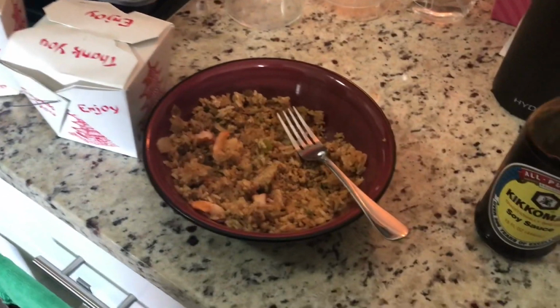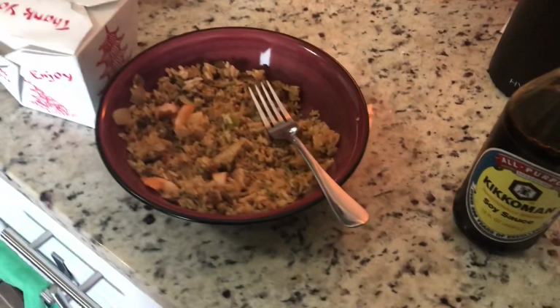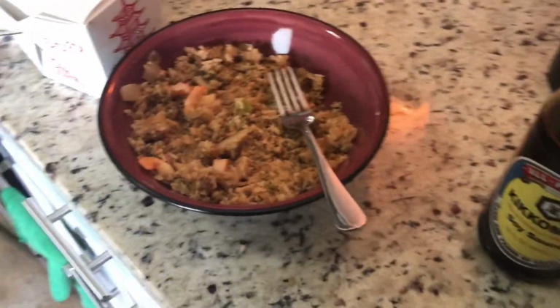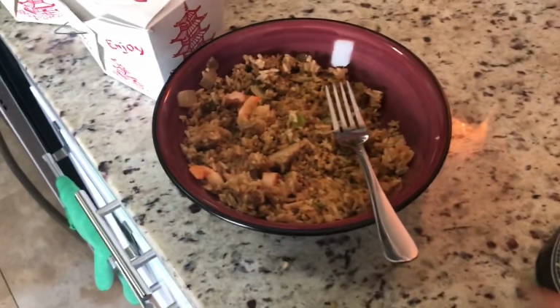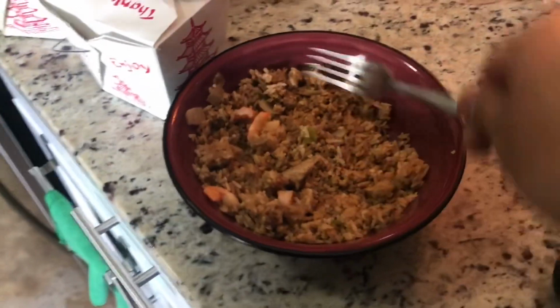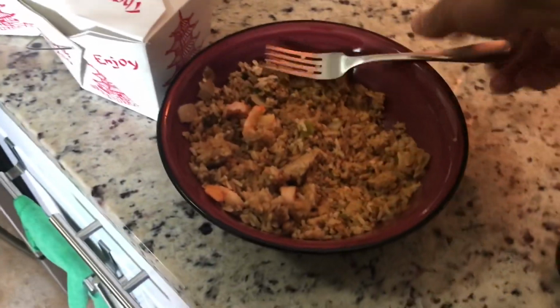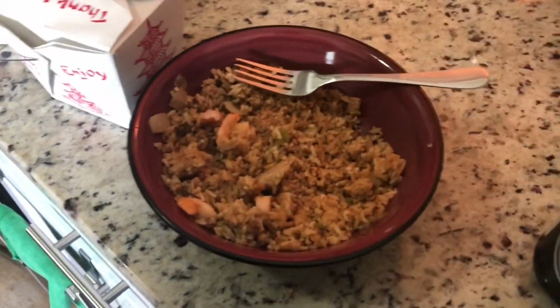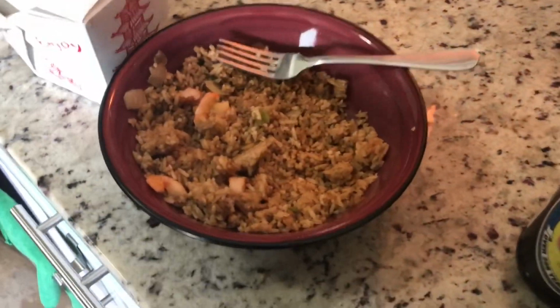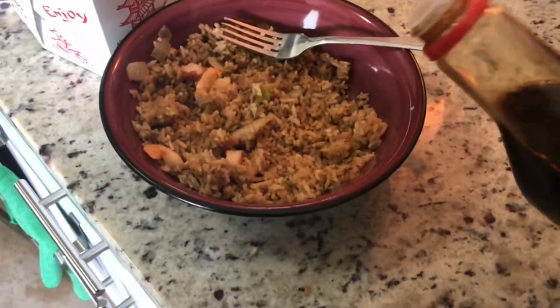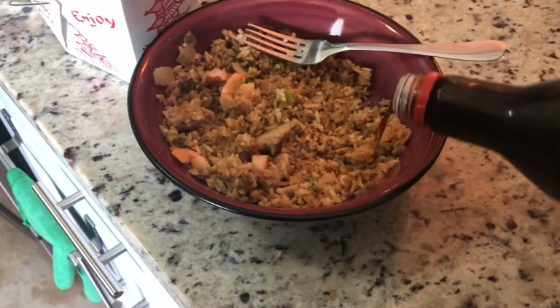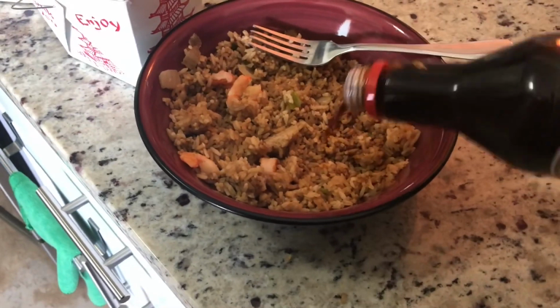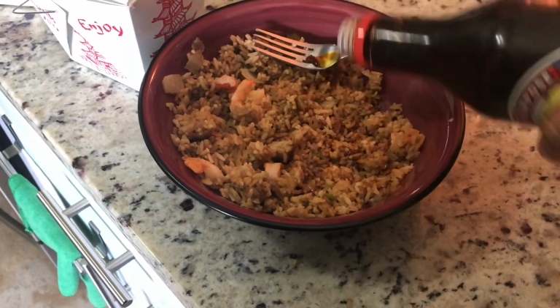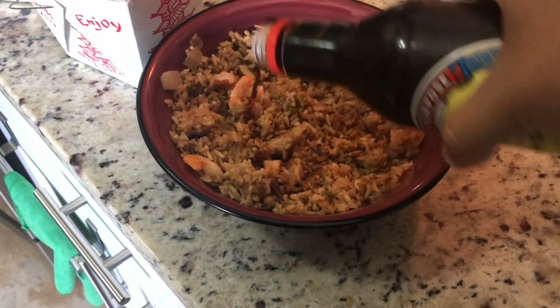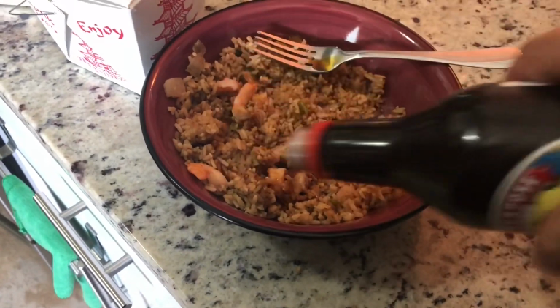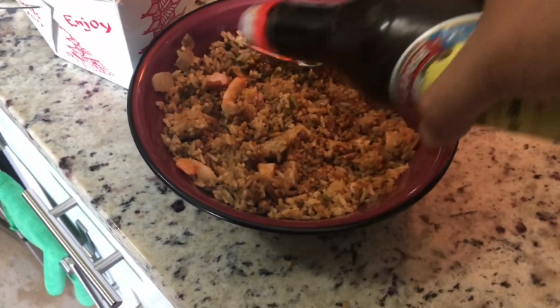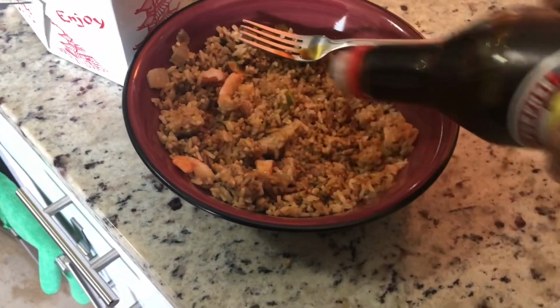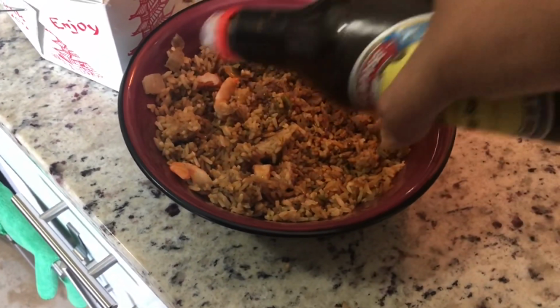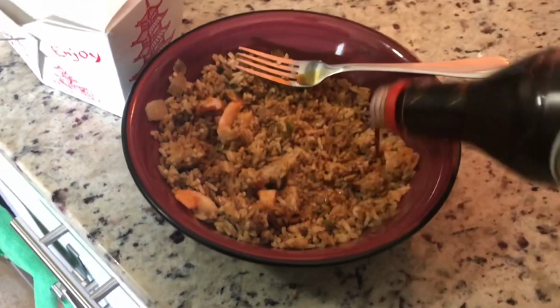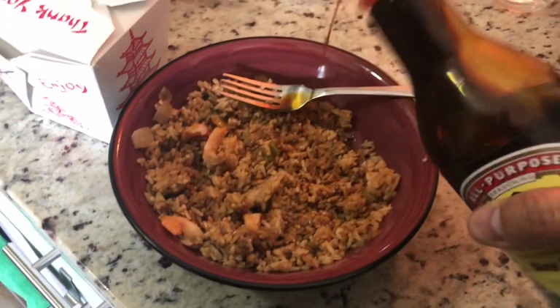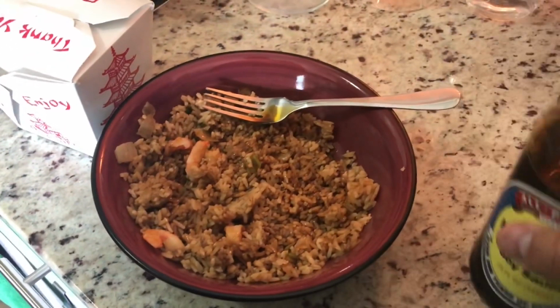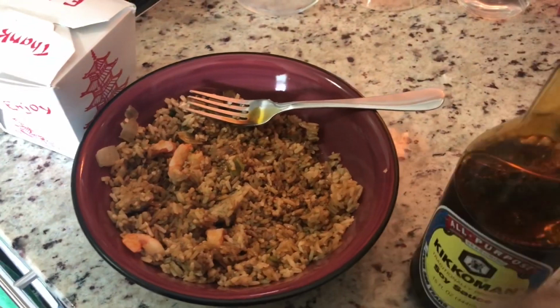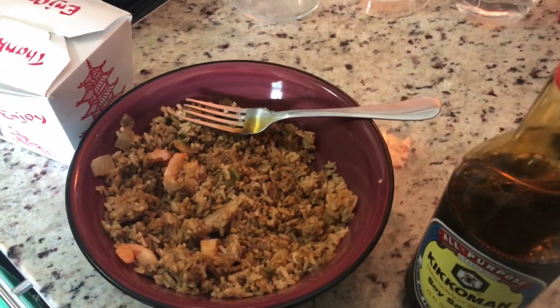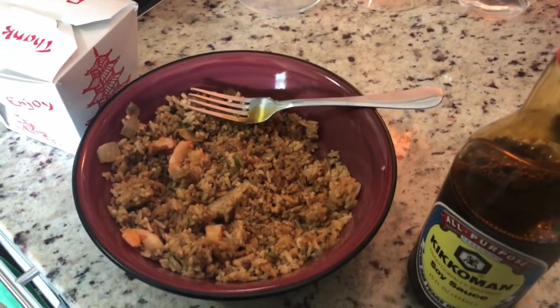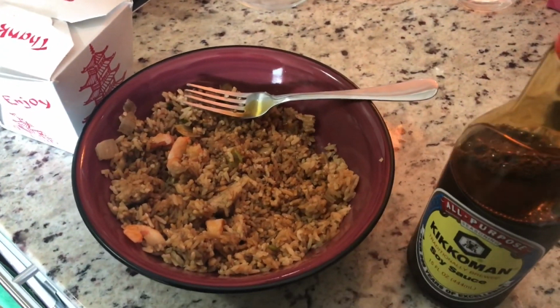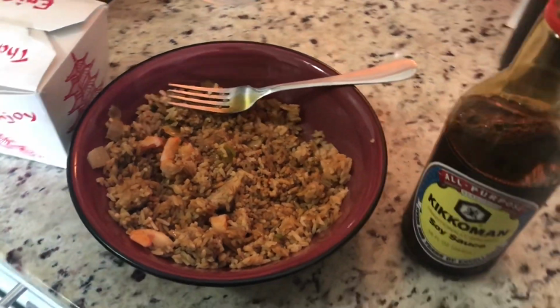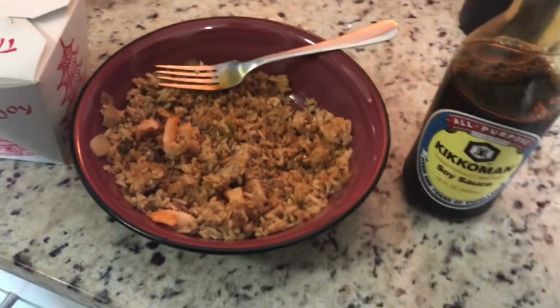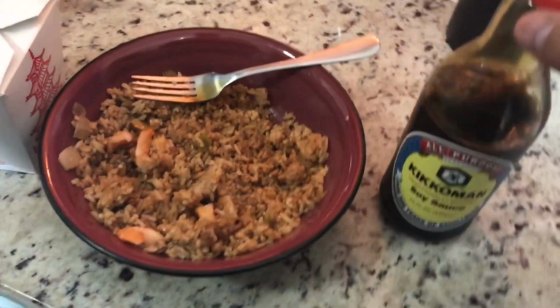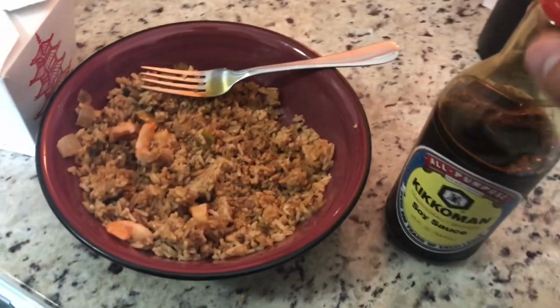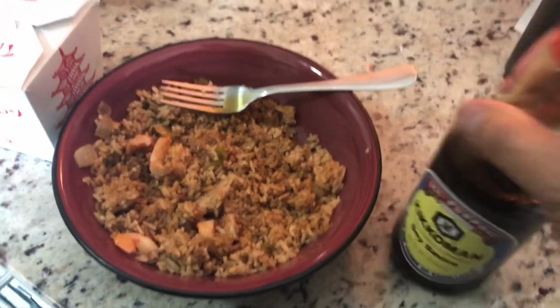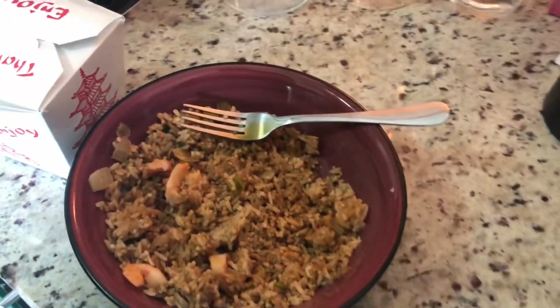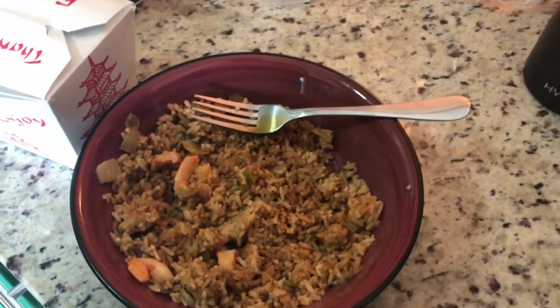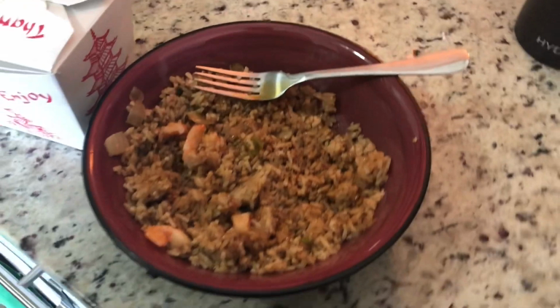I have some shrimp fried rice. I just broke it up a little bit. I'm gonna throw some soy sauce in there — that should do it. I'll give it a little bit of moisture to maybe help steam it.